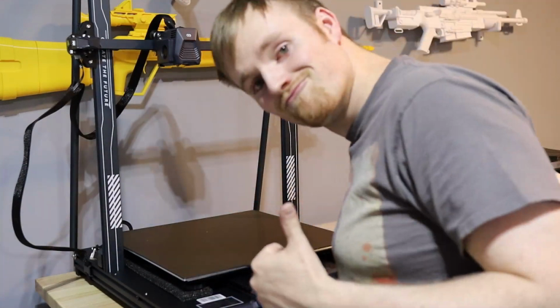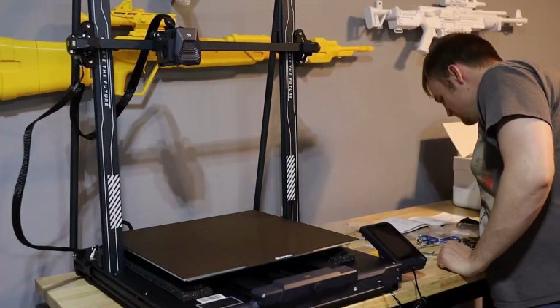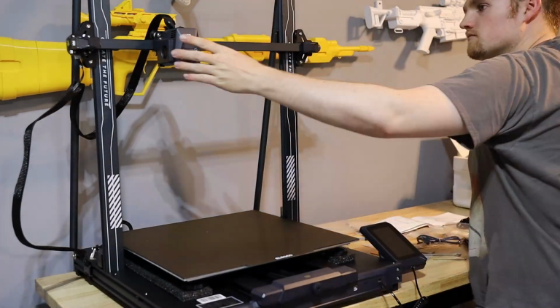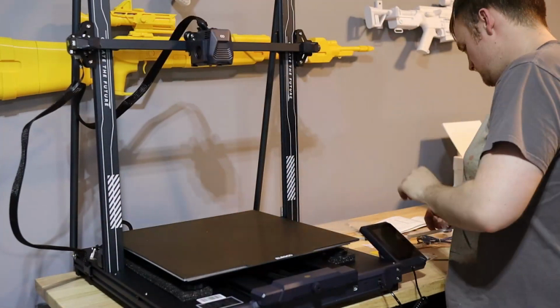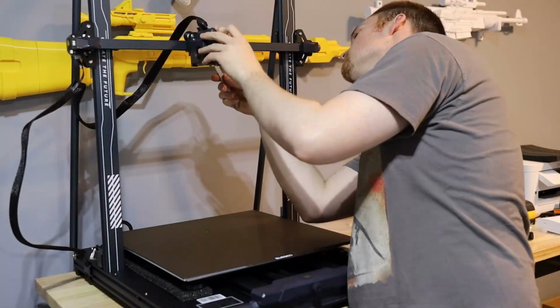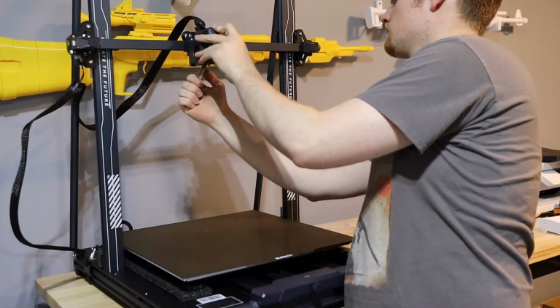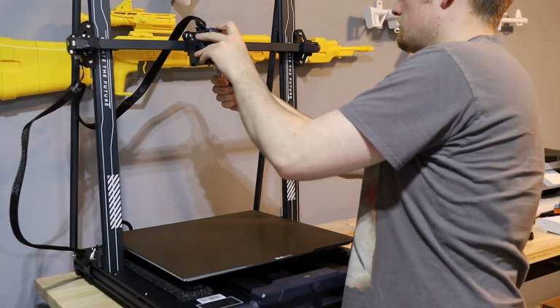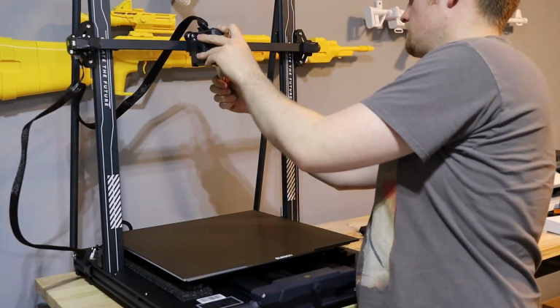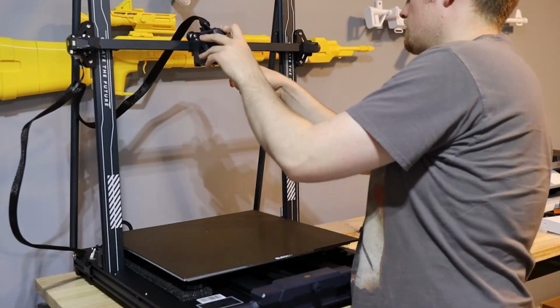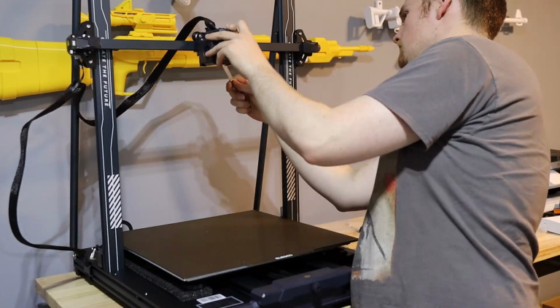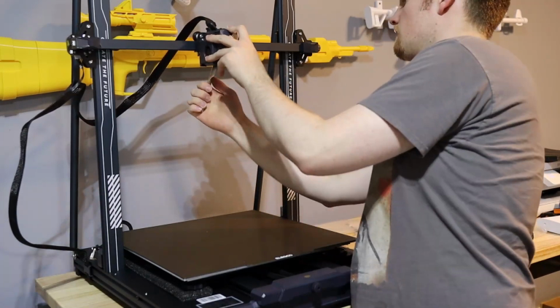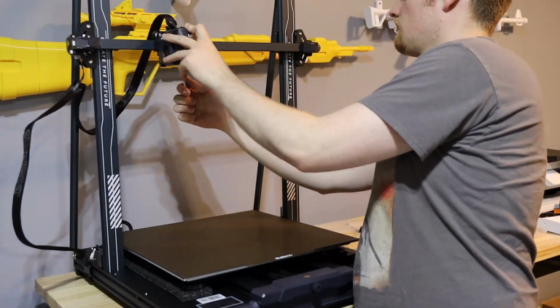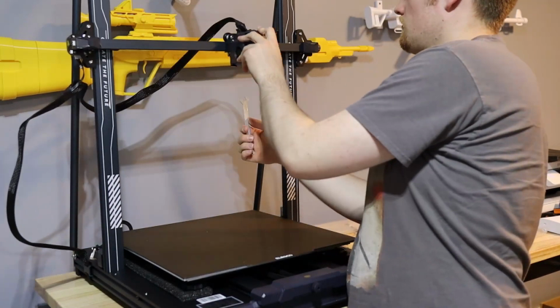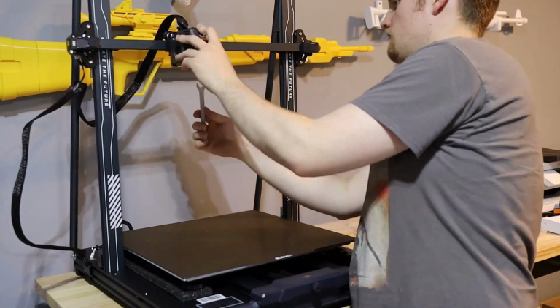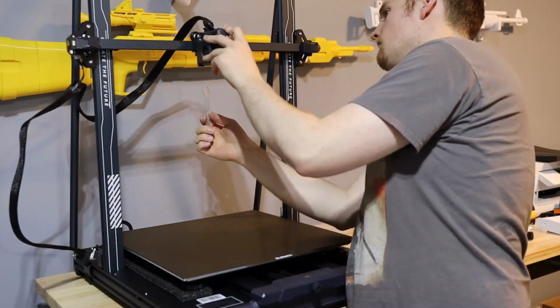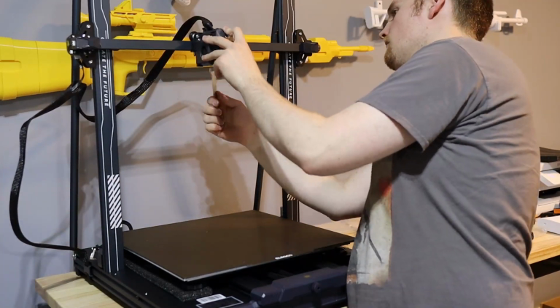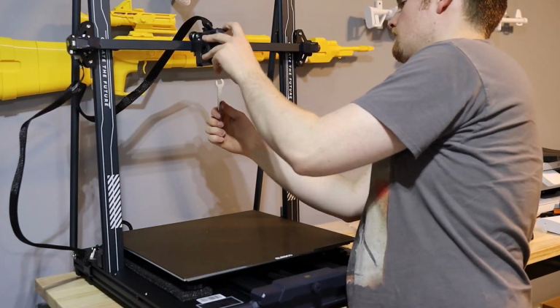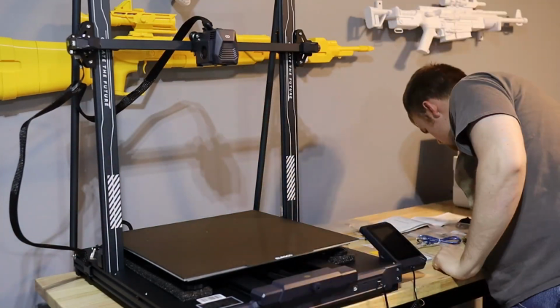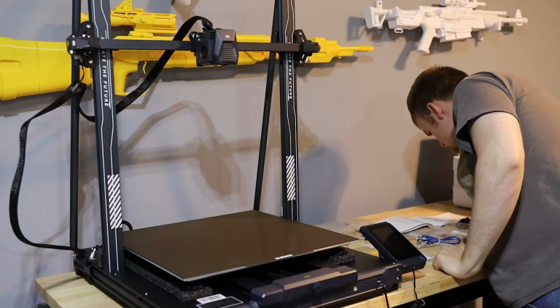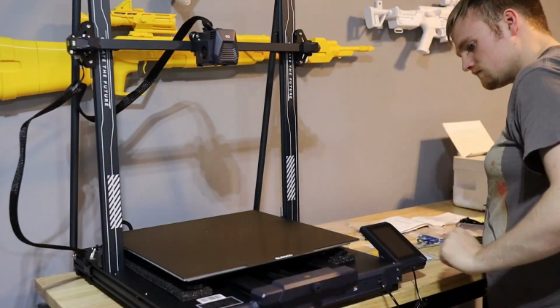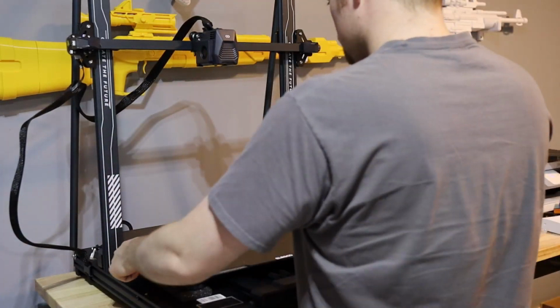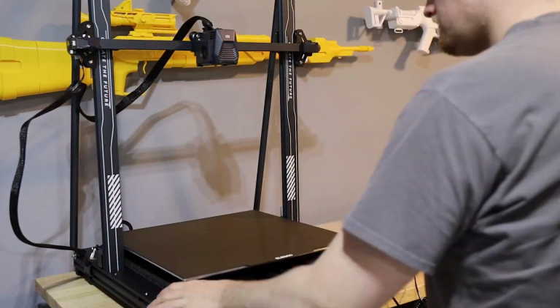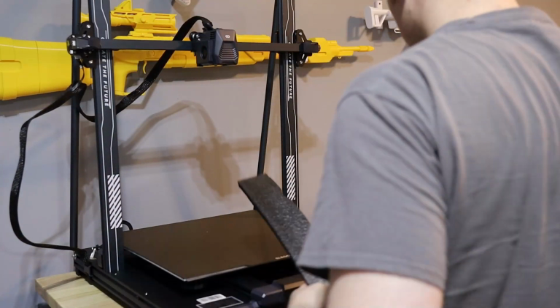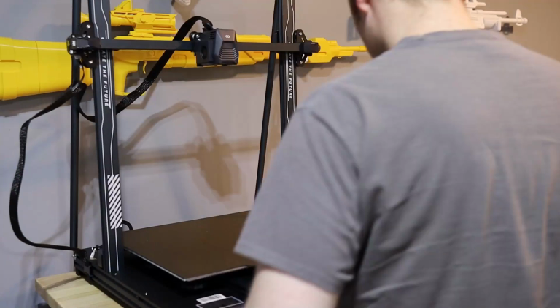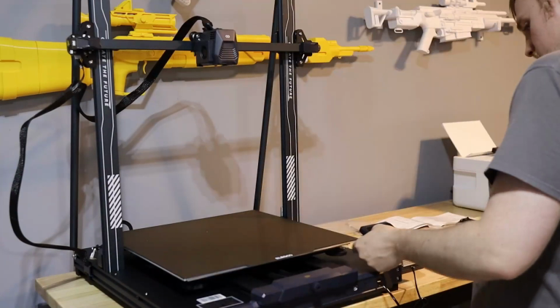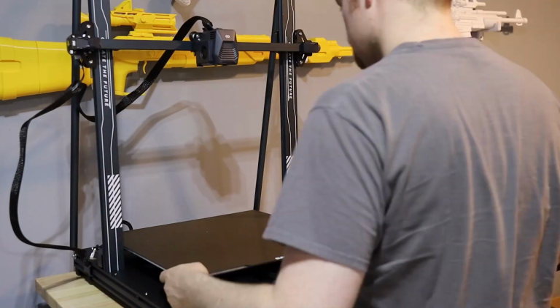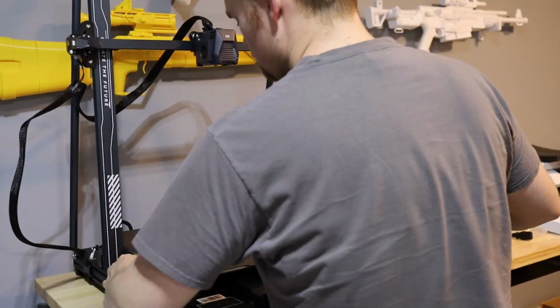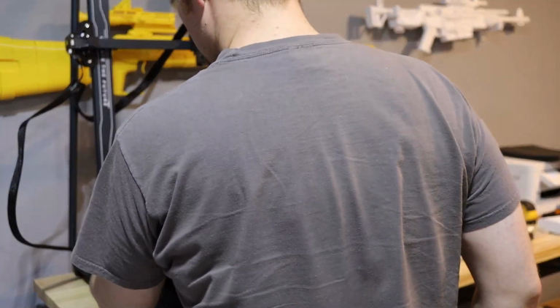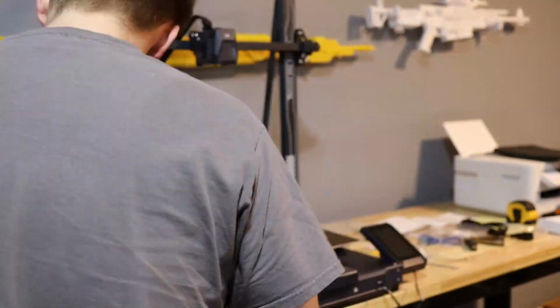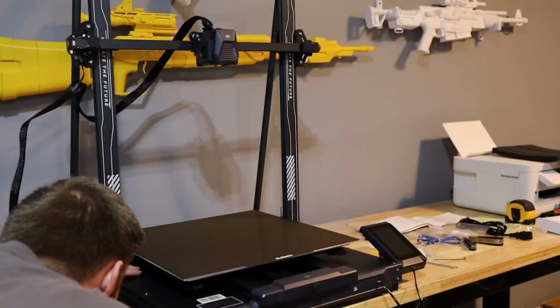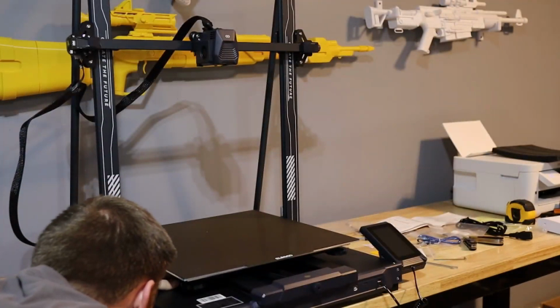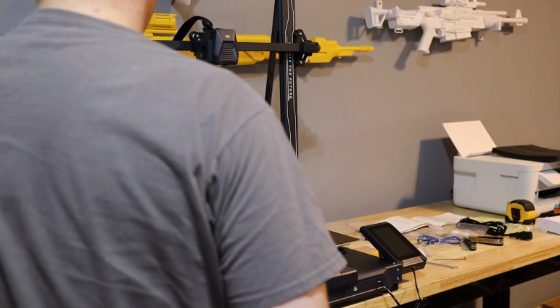Now, underneath the build plate, there are some blocks that are keeping the build plate in place so that when it's being shipped, it won't cause complications. You'll want to remove those, as you'll see here.